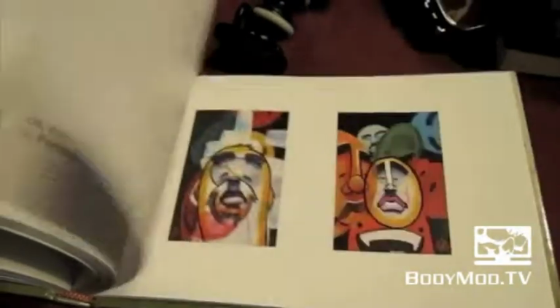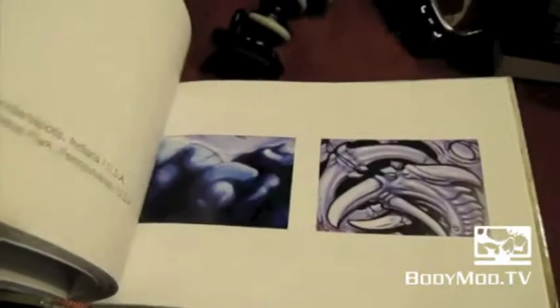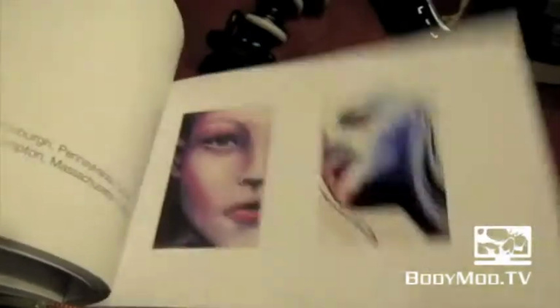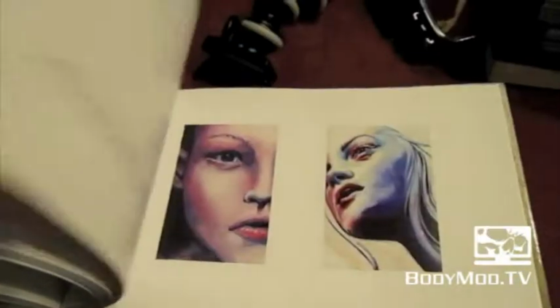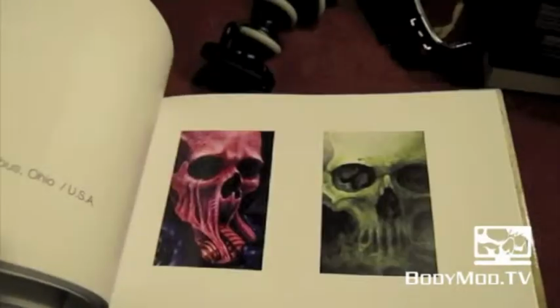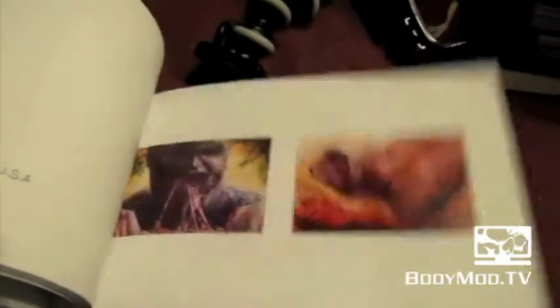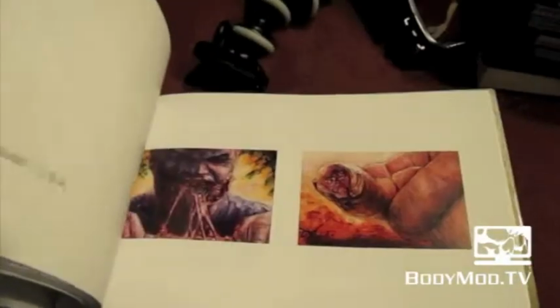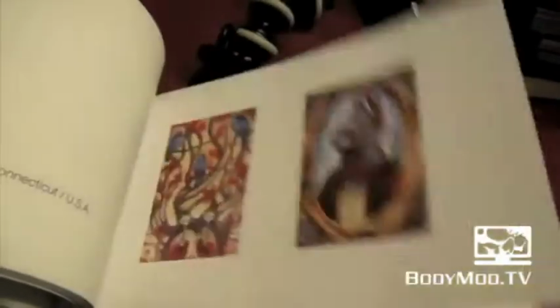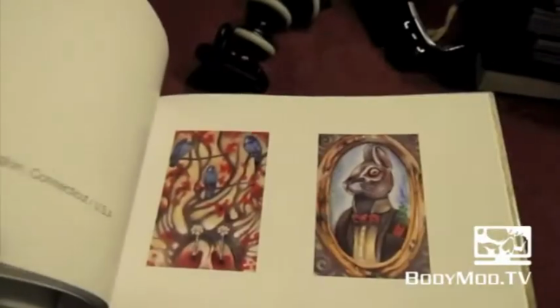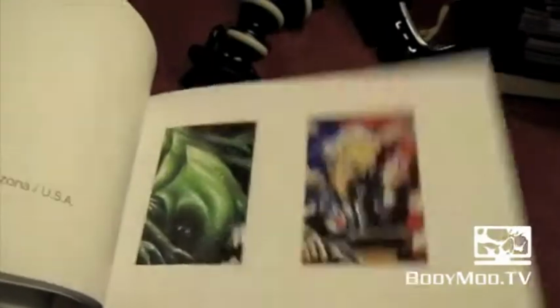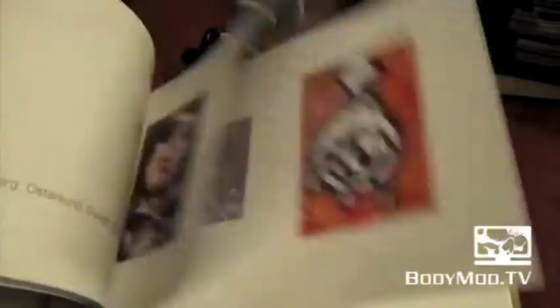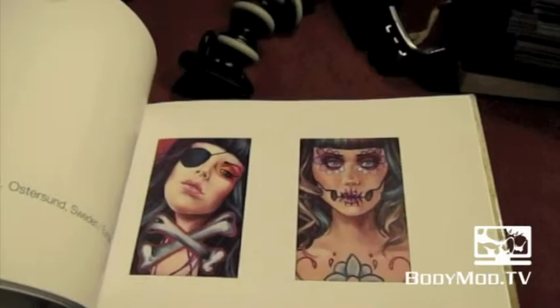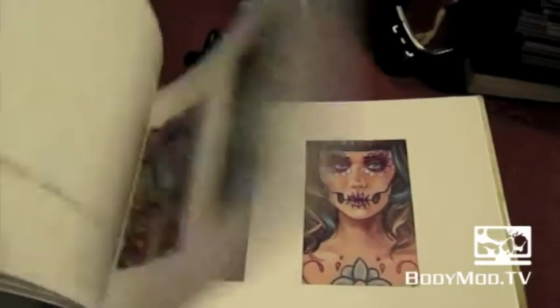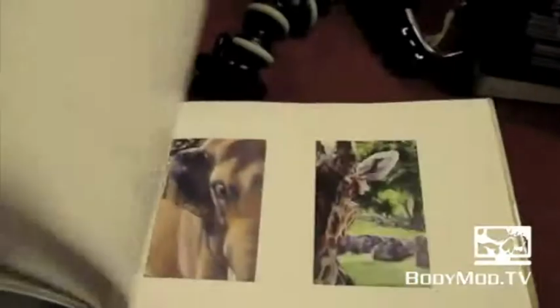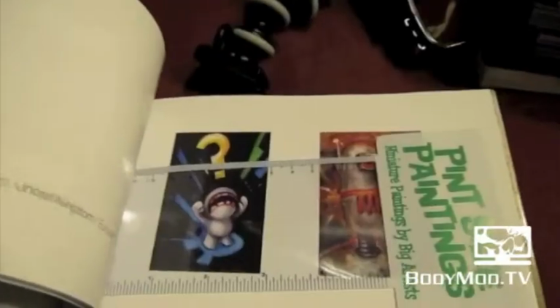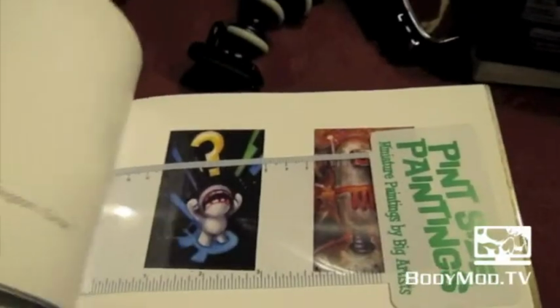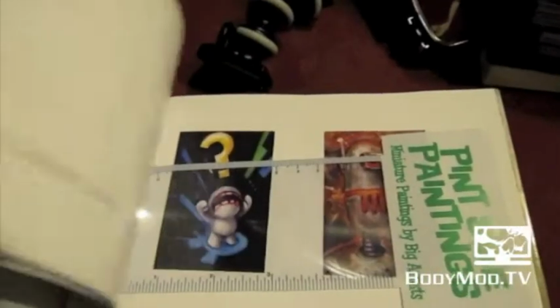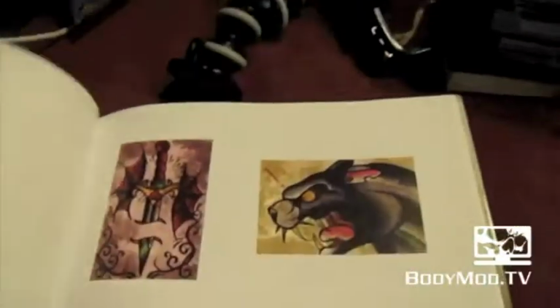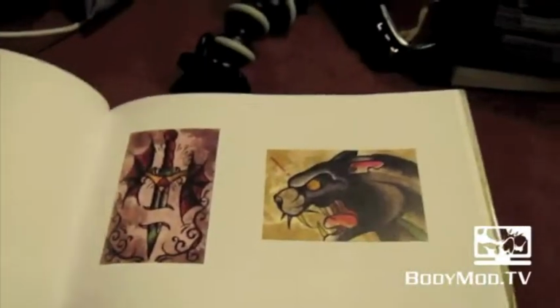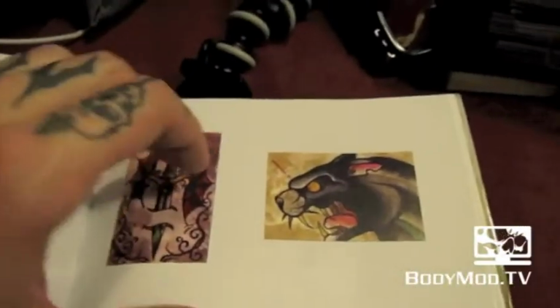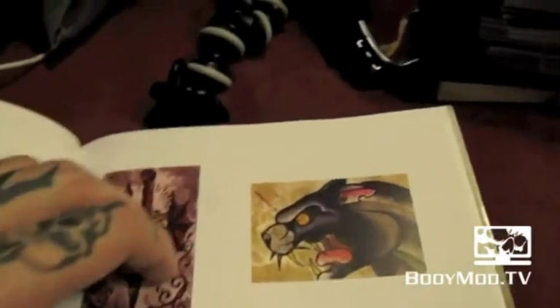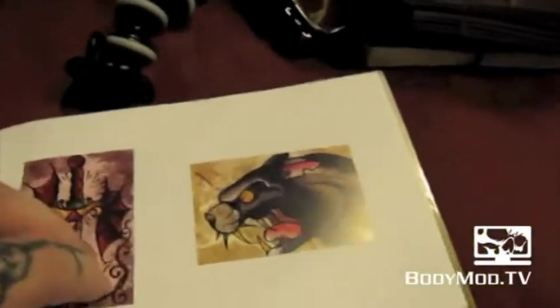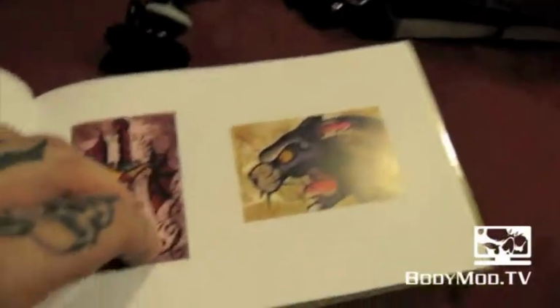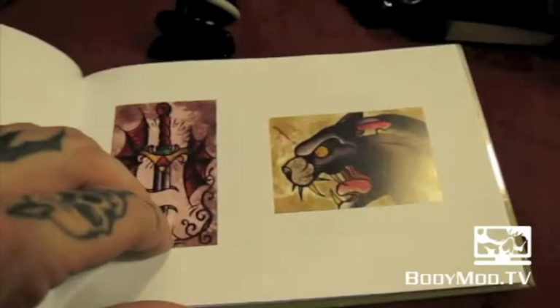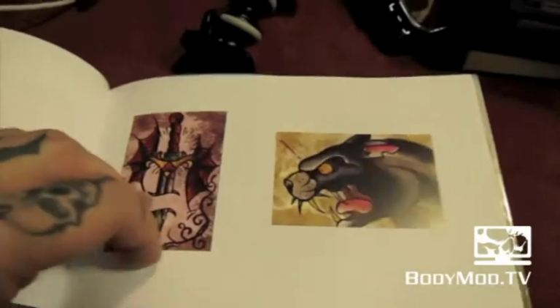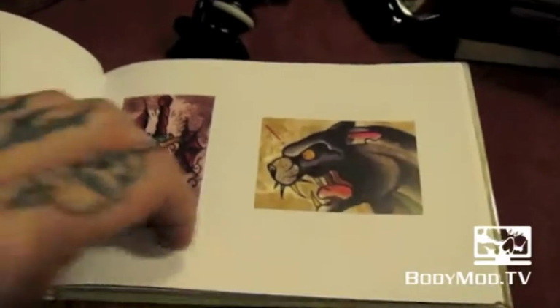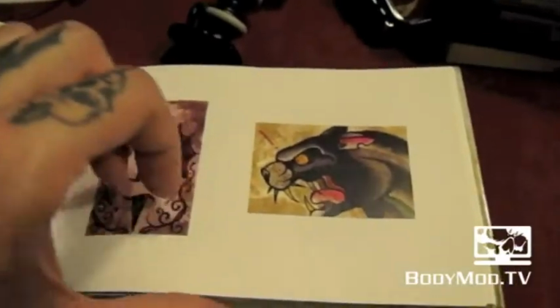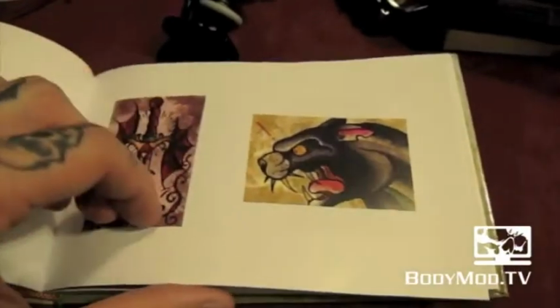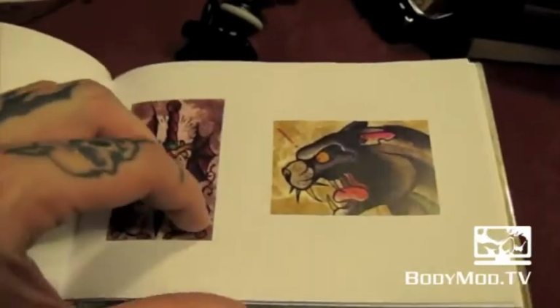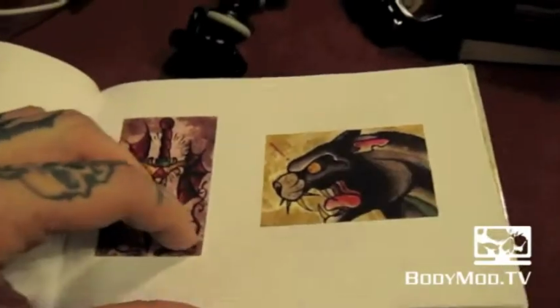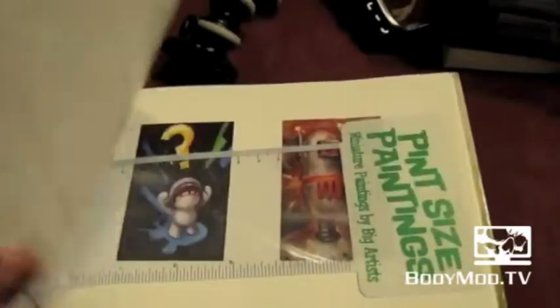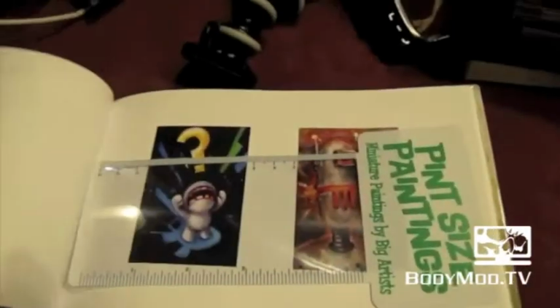It's definitely really cool if you're into tattoo art, or if you're into art in any way, shape, or form. You should check this book out — it's really cool, great to add to your collection, and it's a great coffee table book.